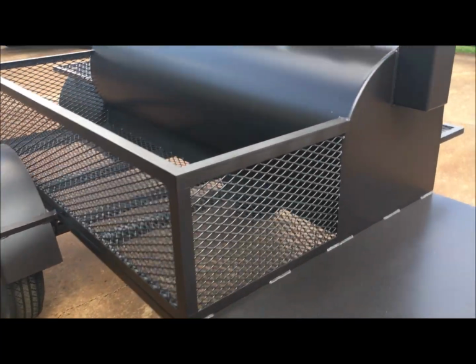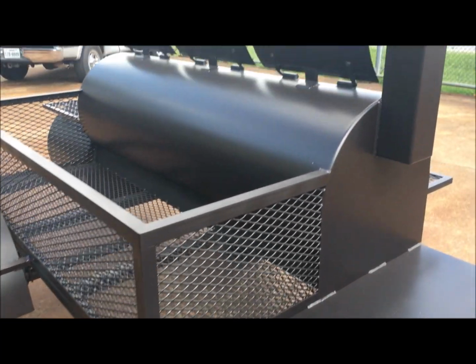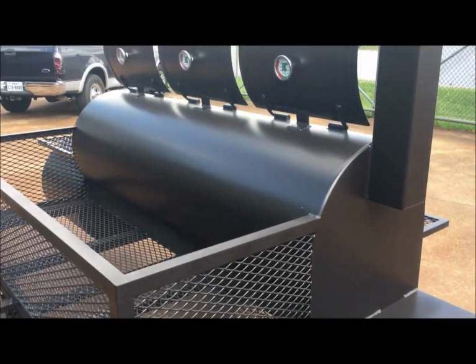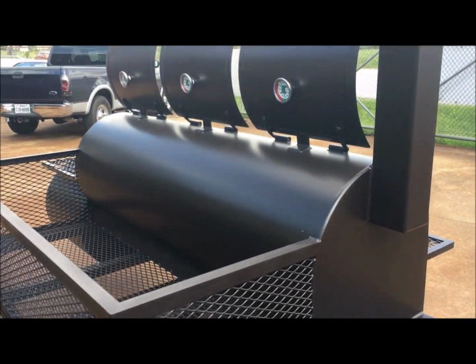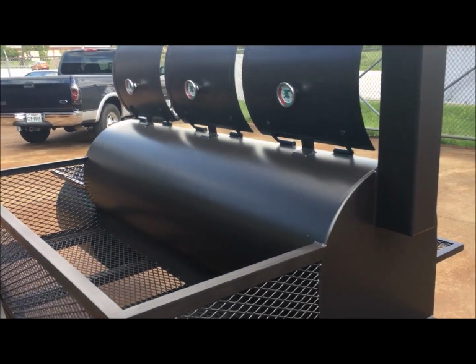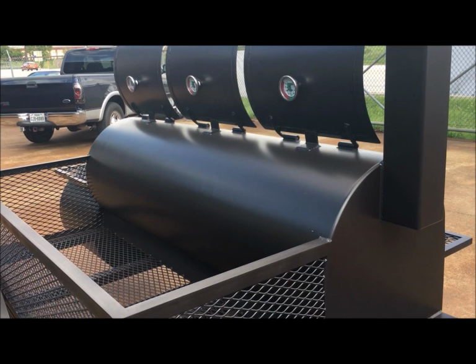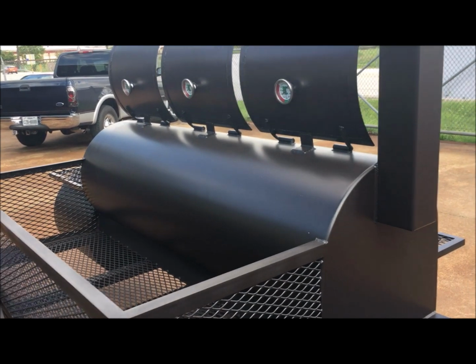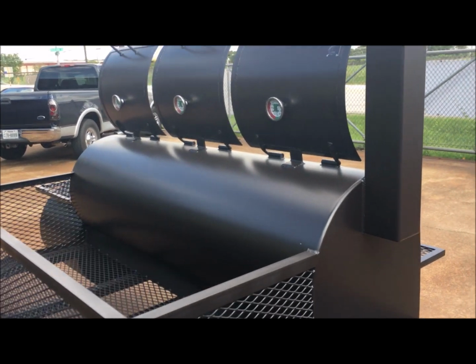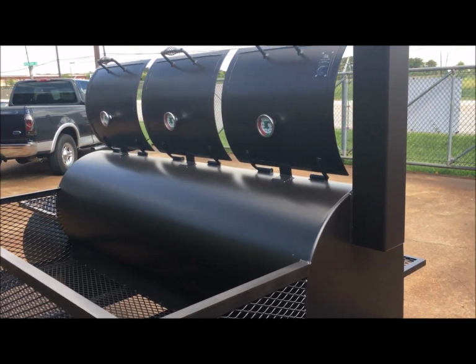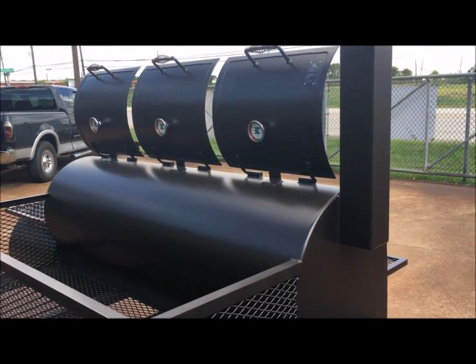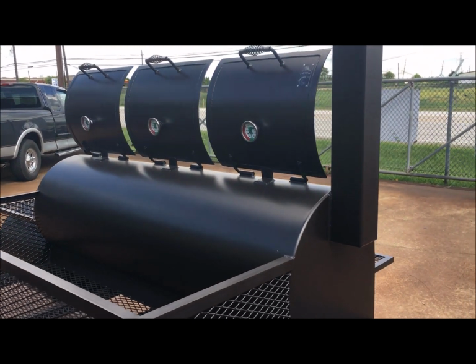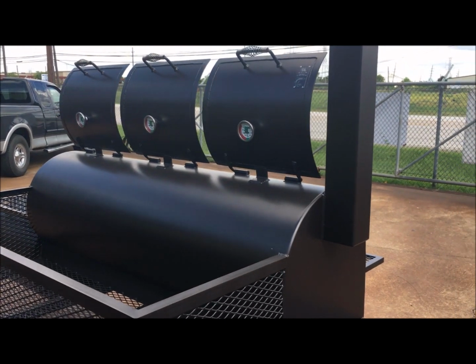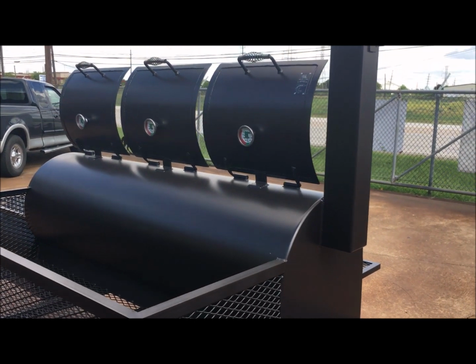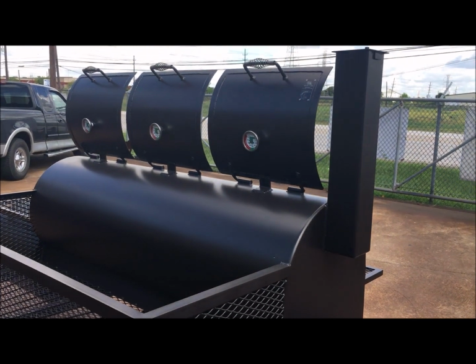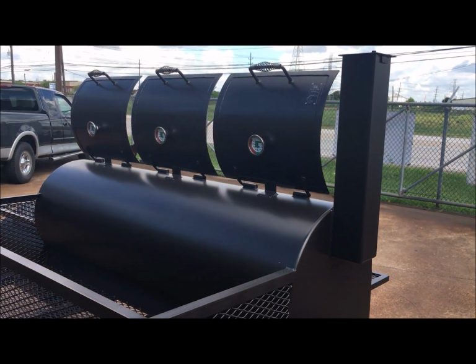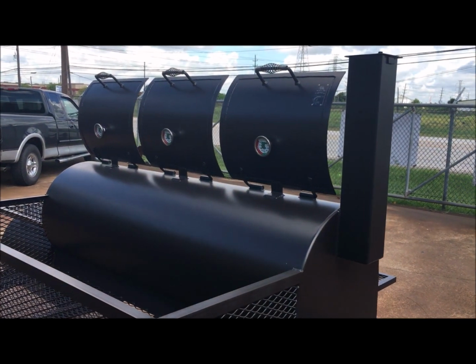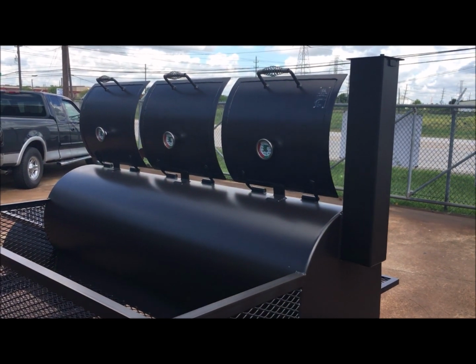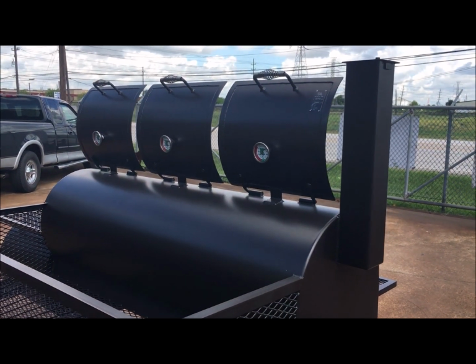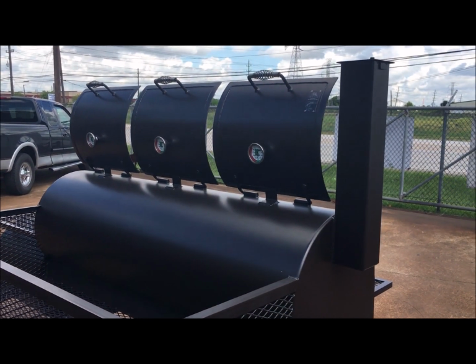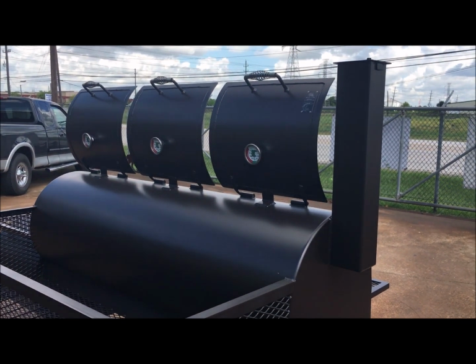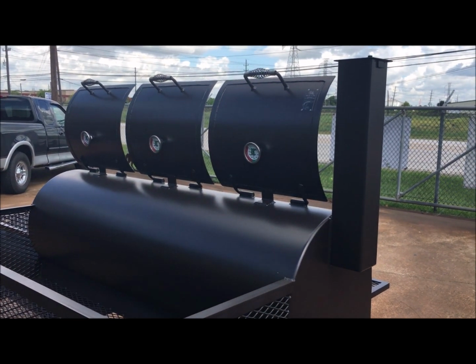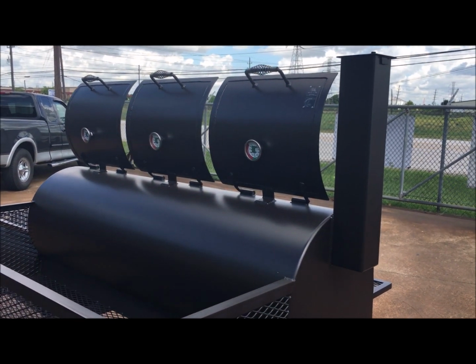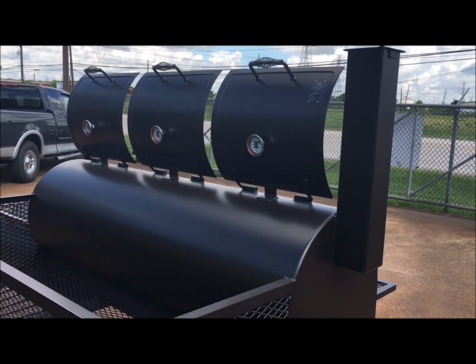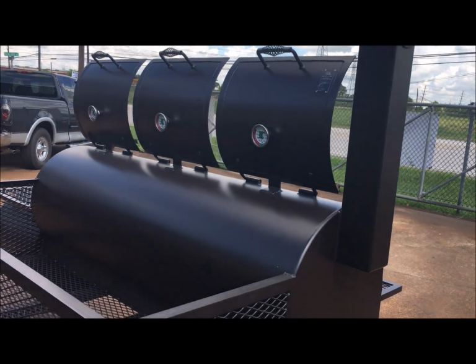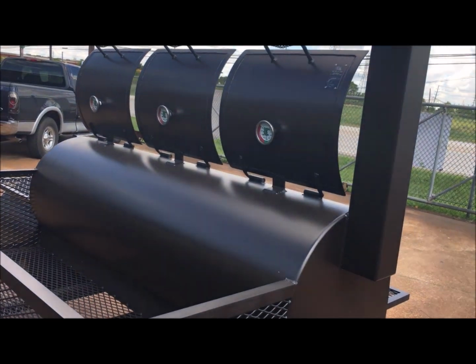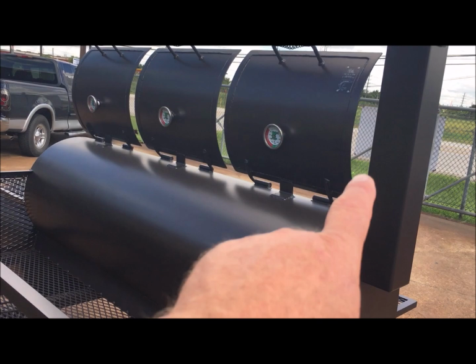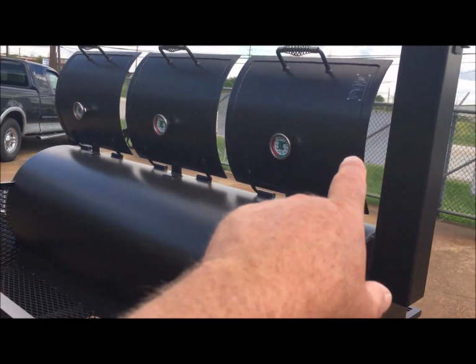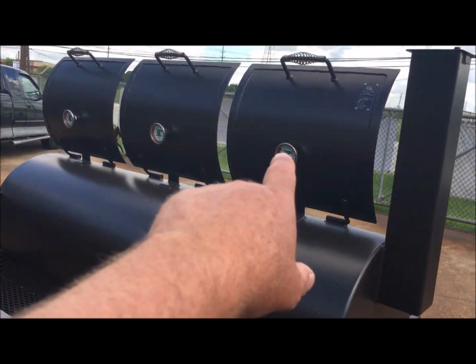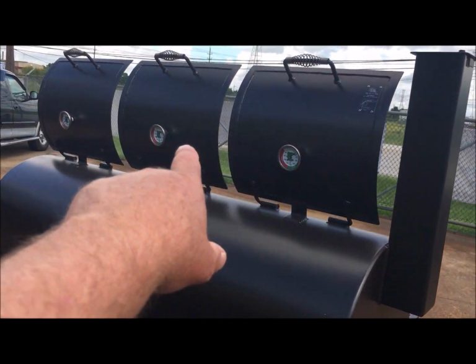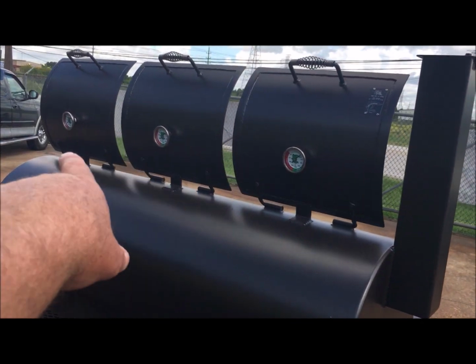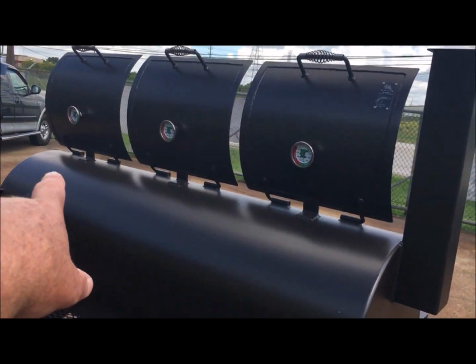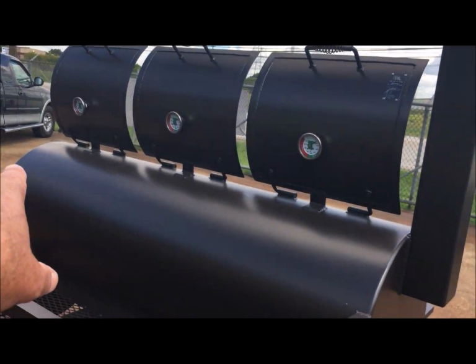A lot of people do take these off road because we sell these to a lot of ranches and a lot of the oil patch as well. On the back you can see the Gator gauges on all three of the doors.